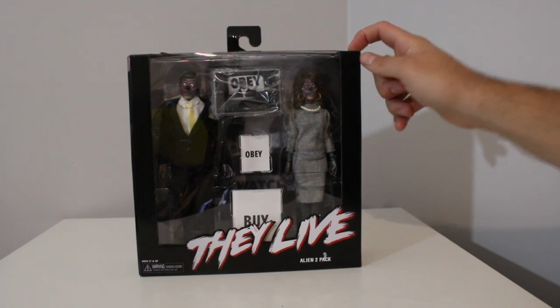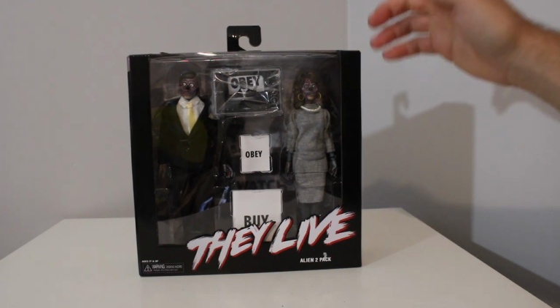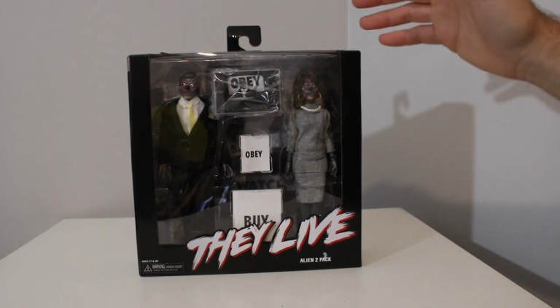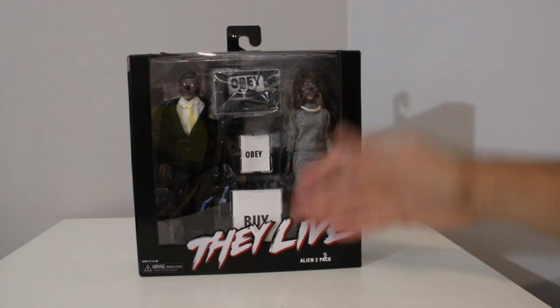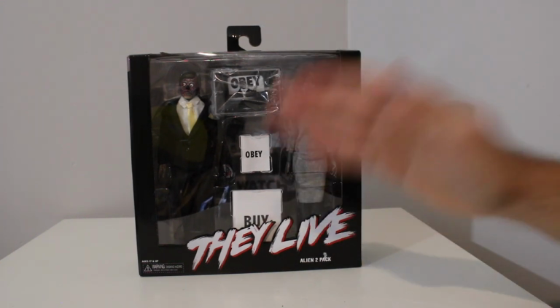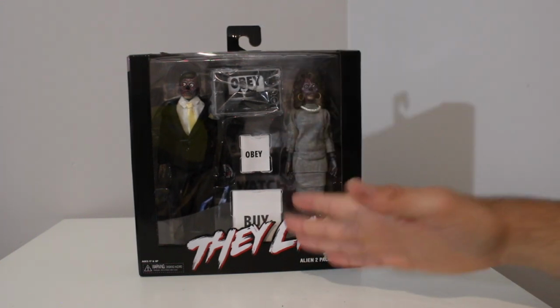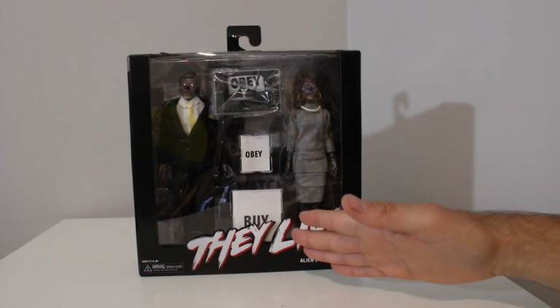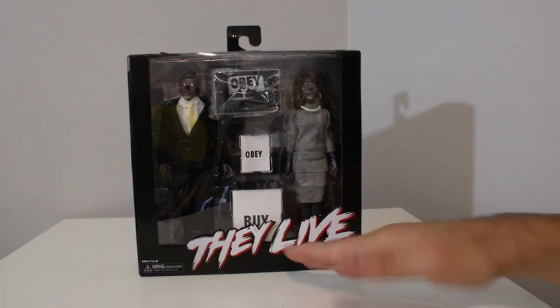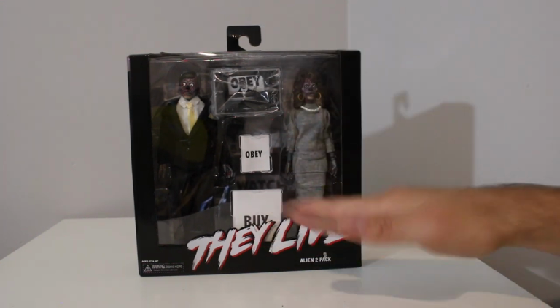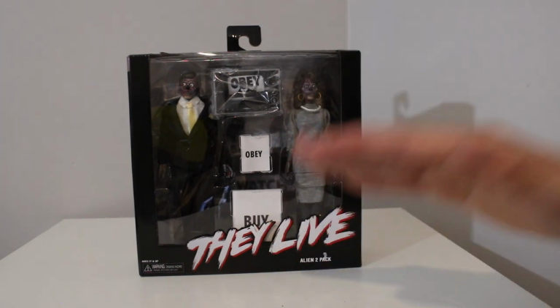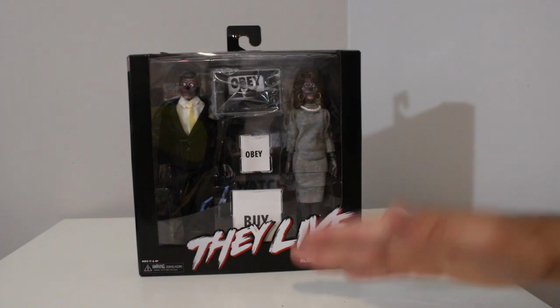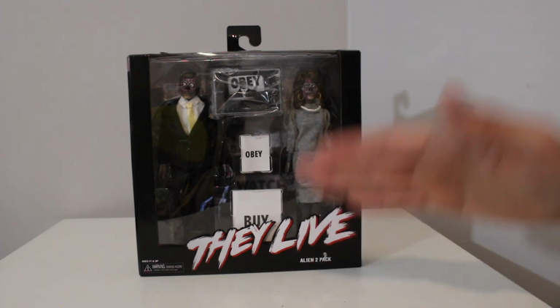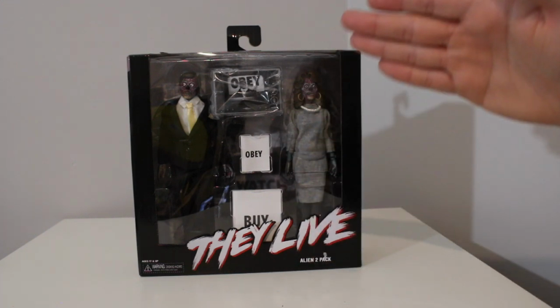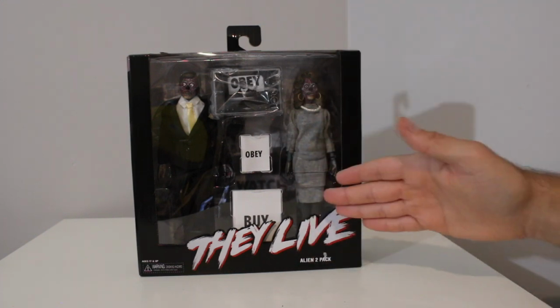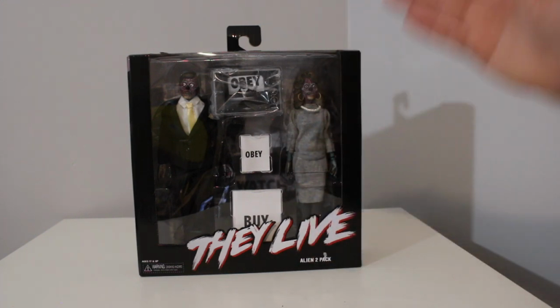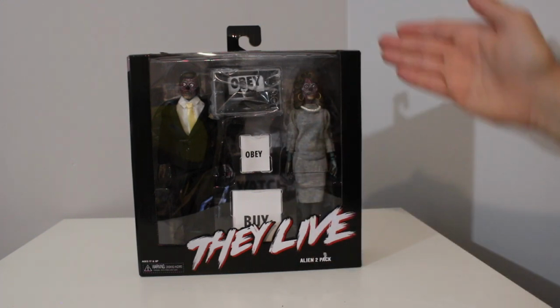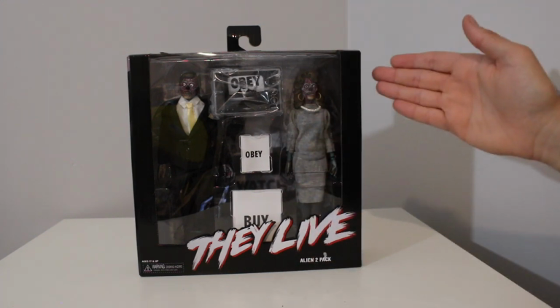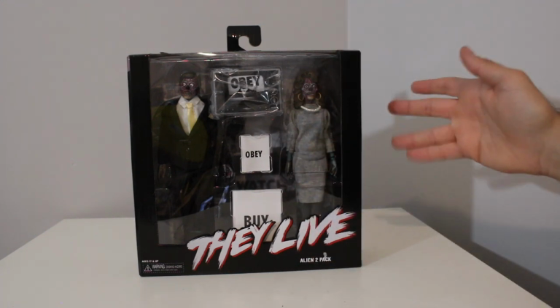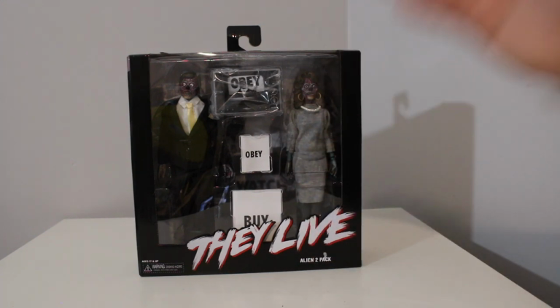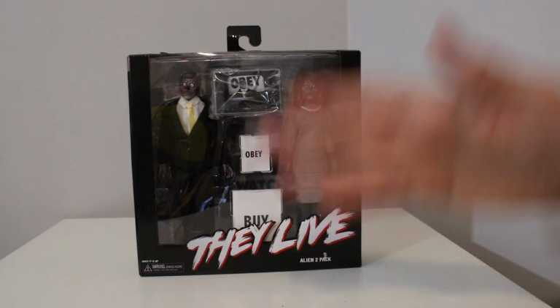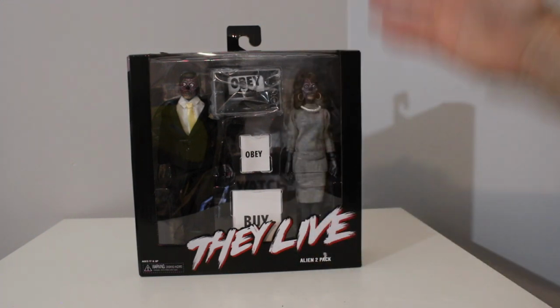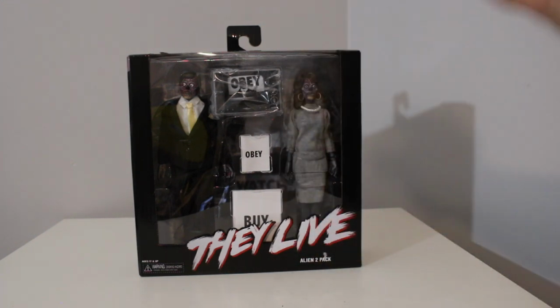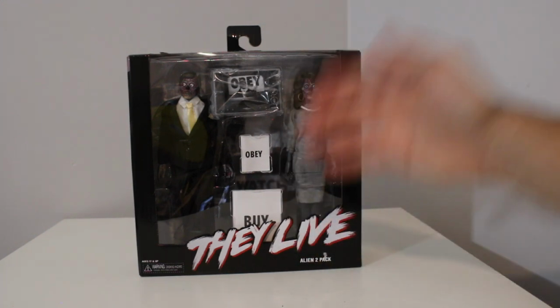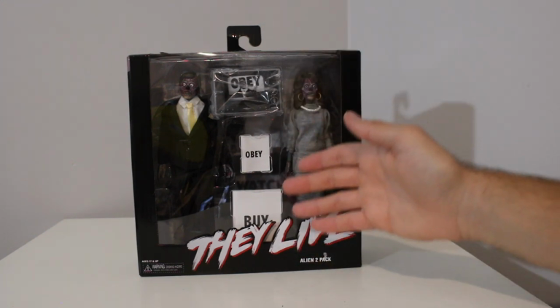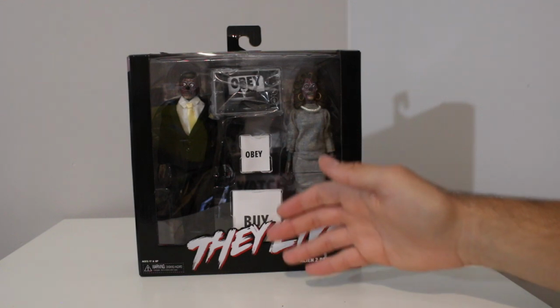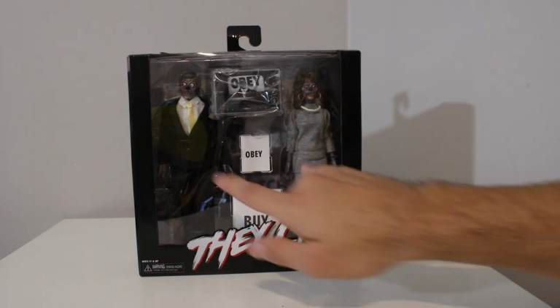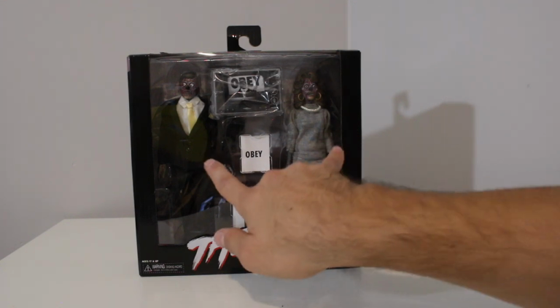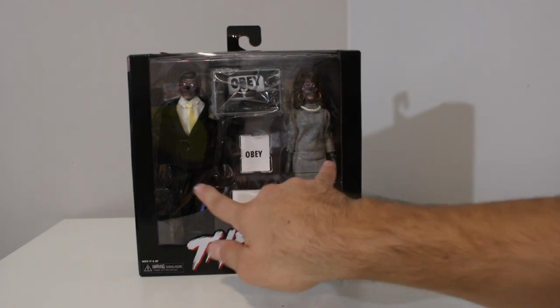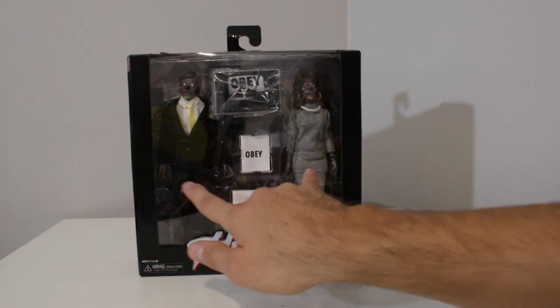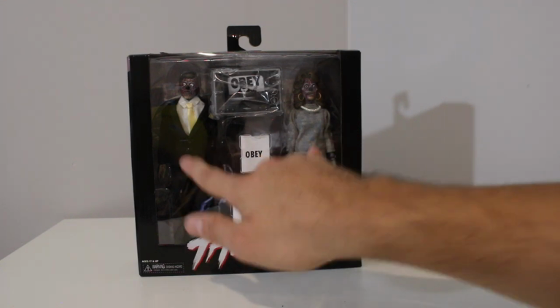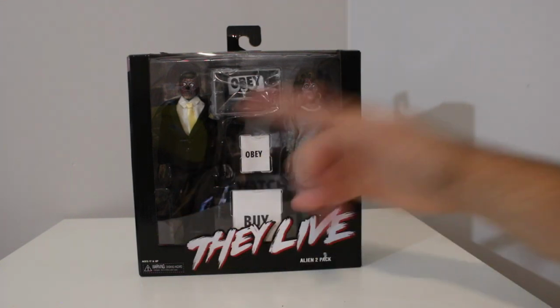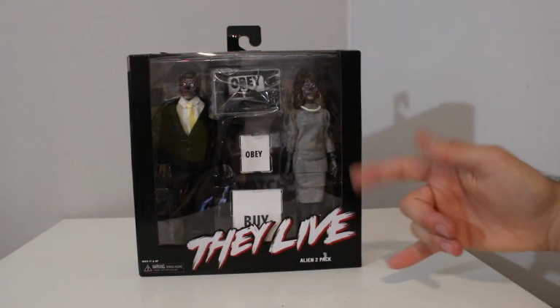I think $50 was the original retail, but I've only ever seen it at GameStop for like $80, and online on eBay it's like $80. So for $50 shipped, you are getting two cloth retro figures.